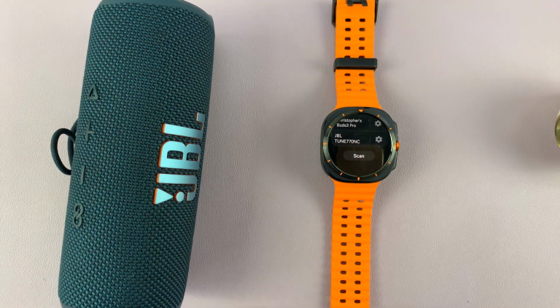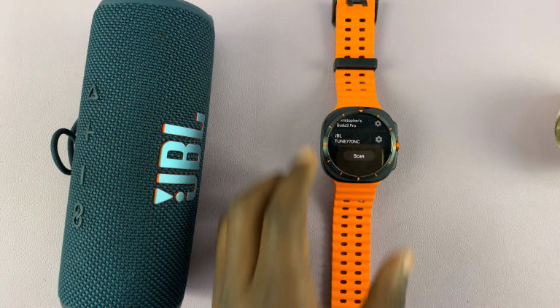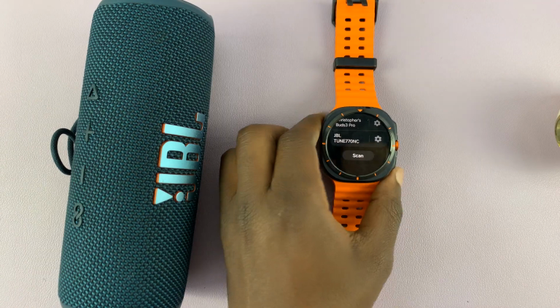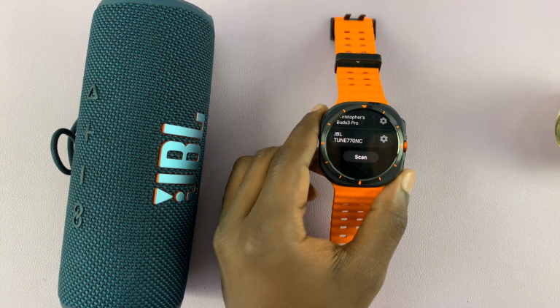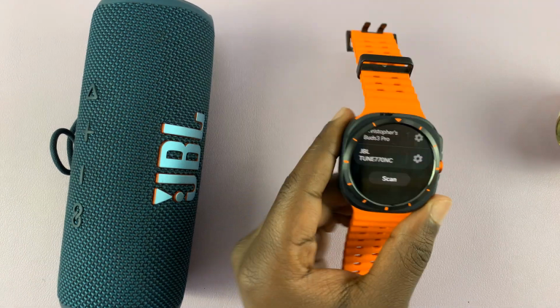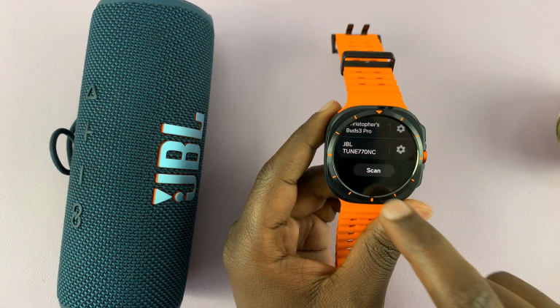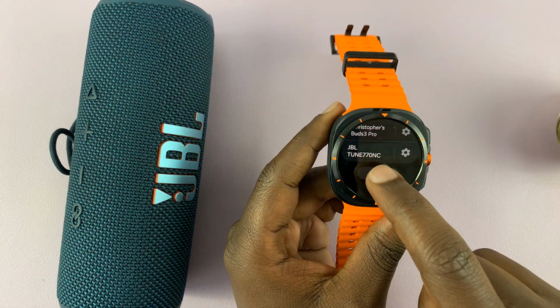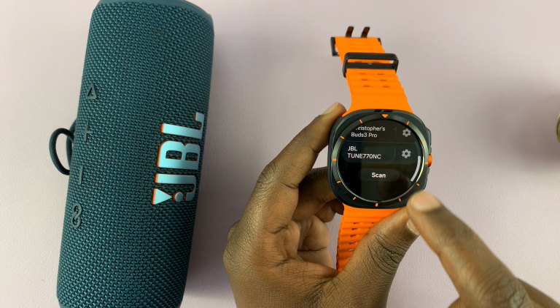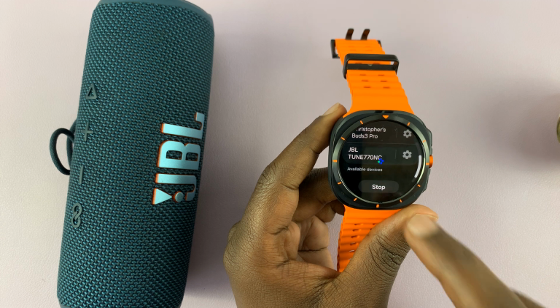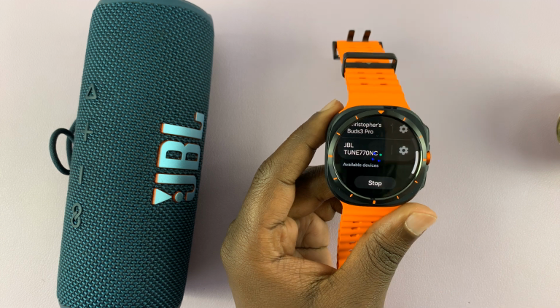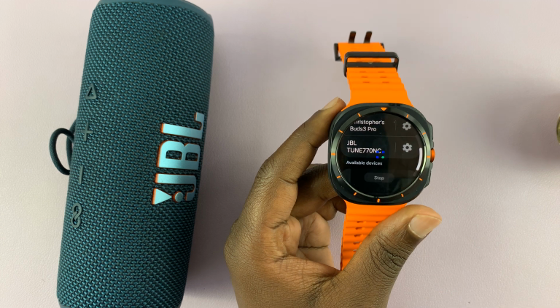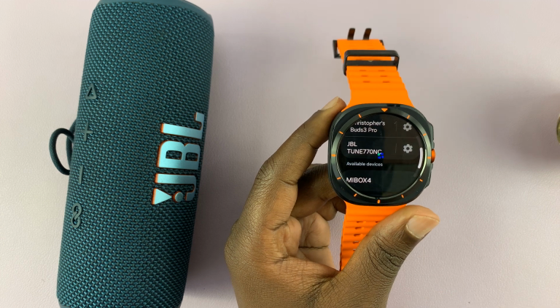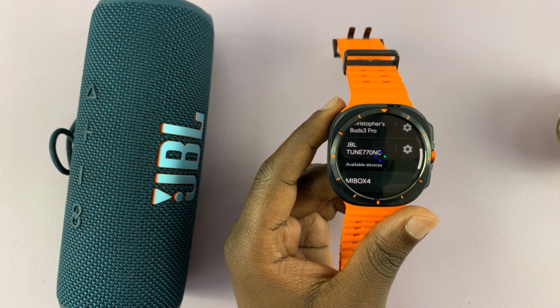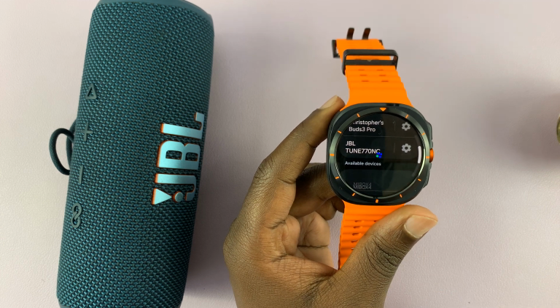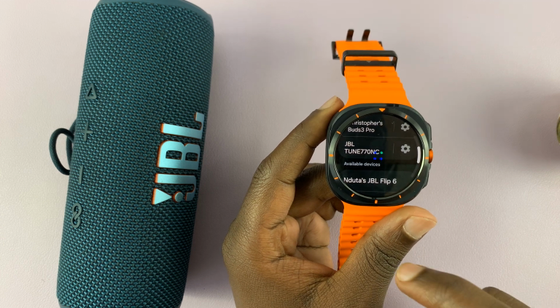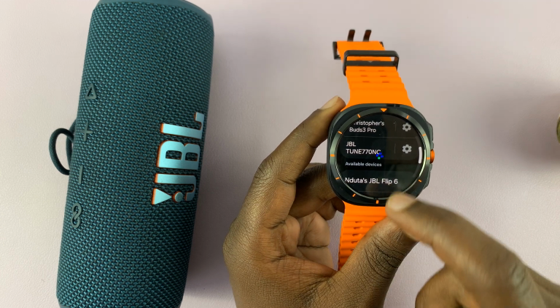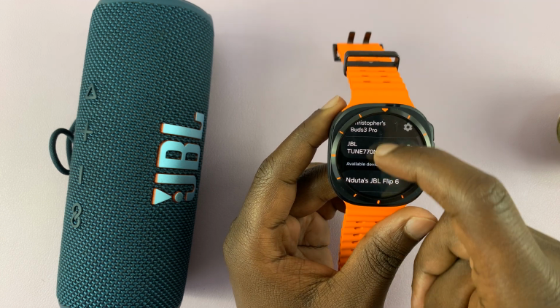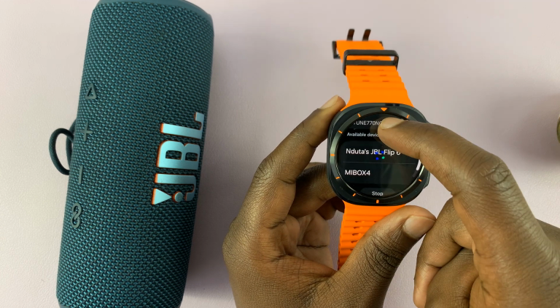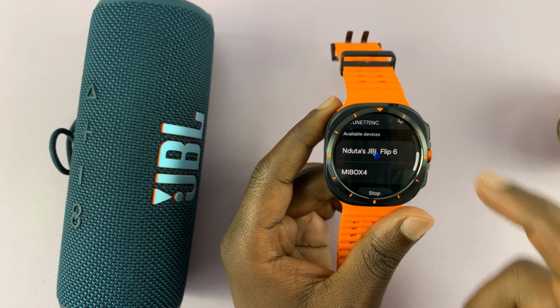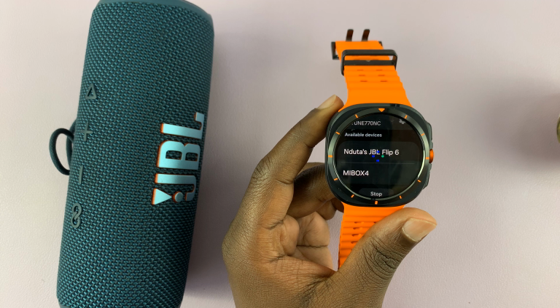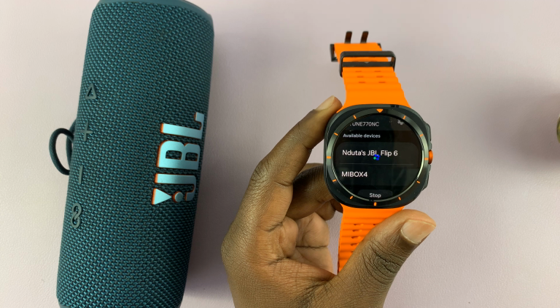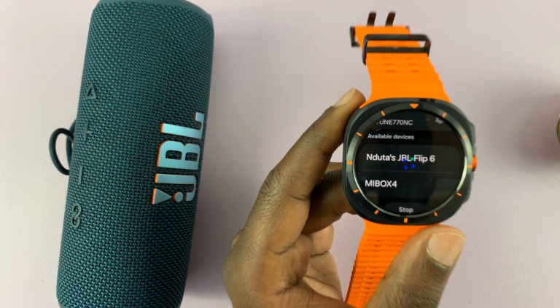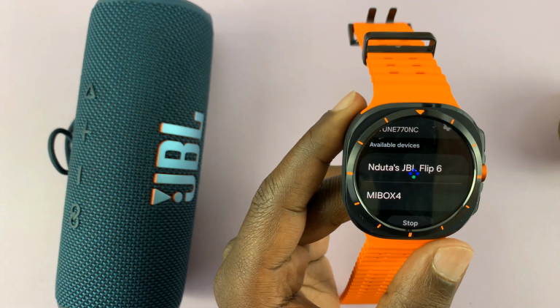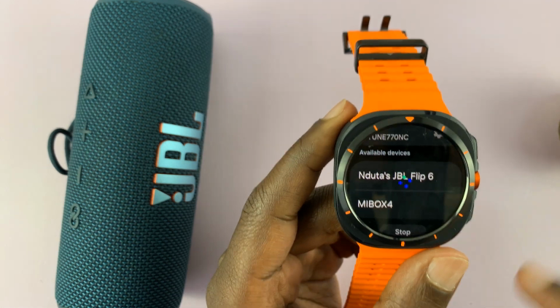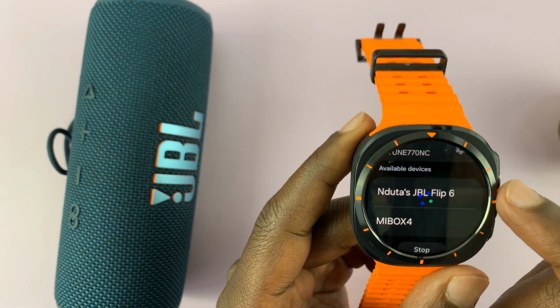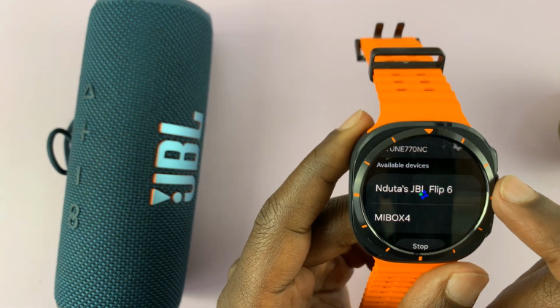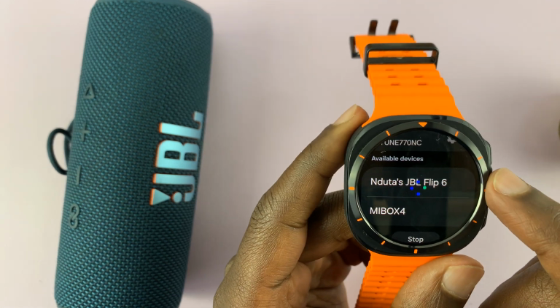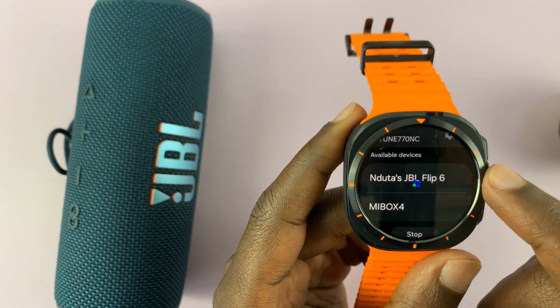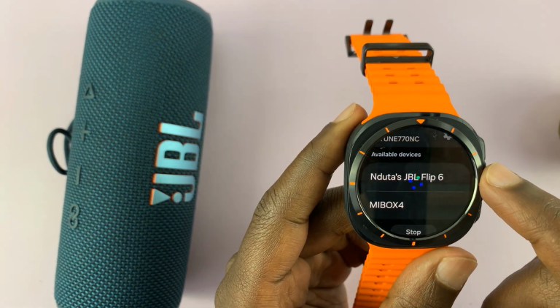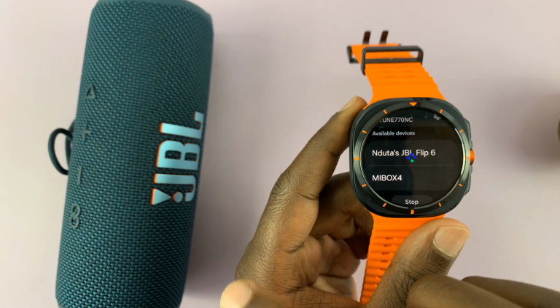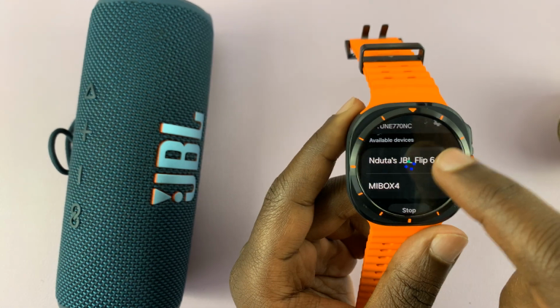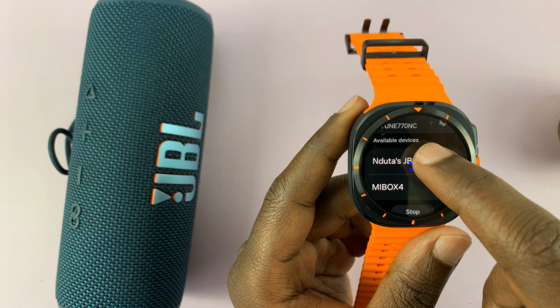With the speaker in pairing mode, I can go to my watch and tap on Scan. It's going to scan for available Bluetooth devices, and you can see this JBL Flip 6 has been detected, which is this Bluetooth speaker.